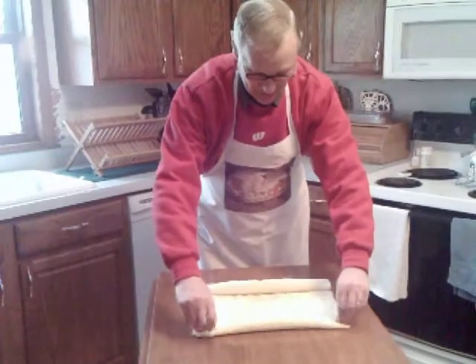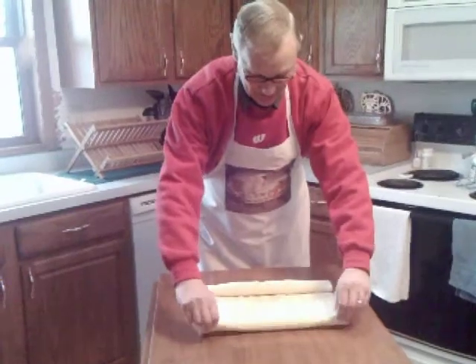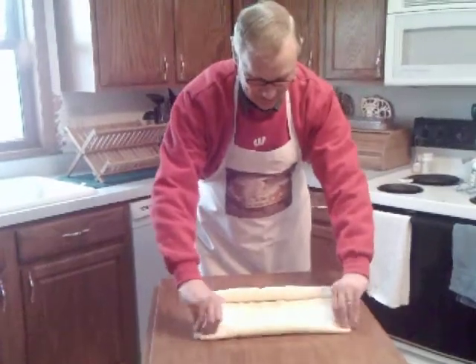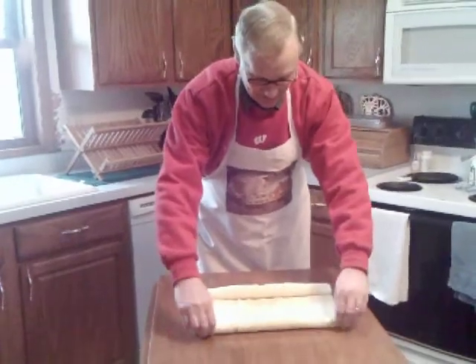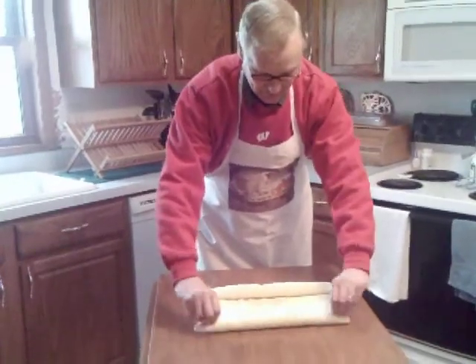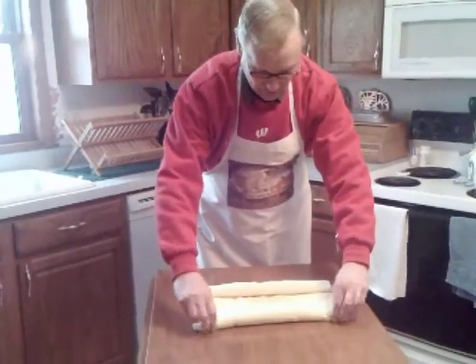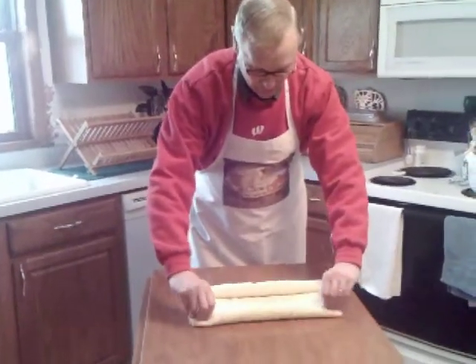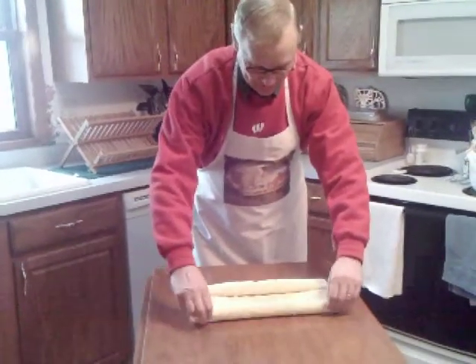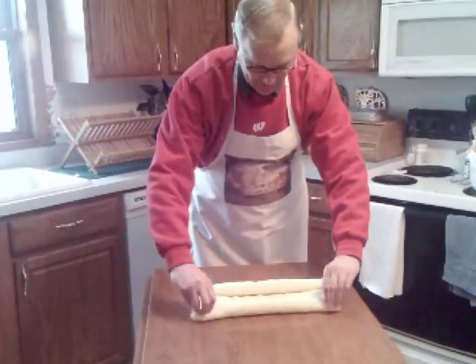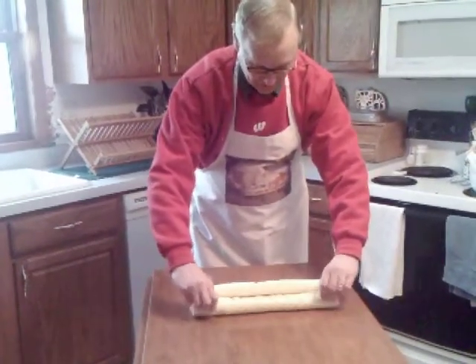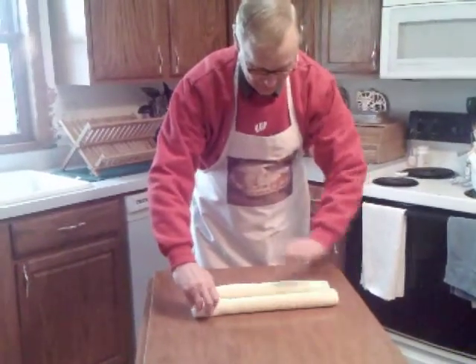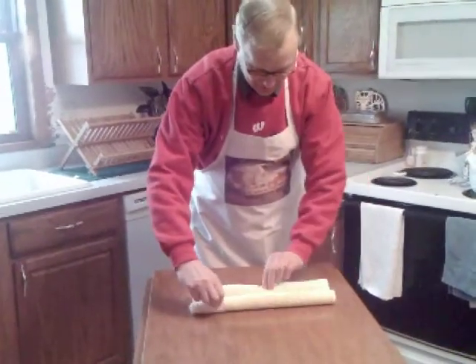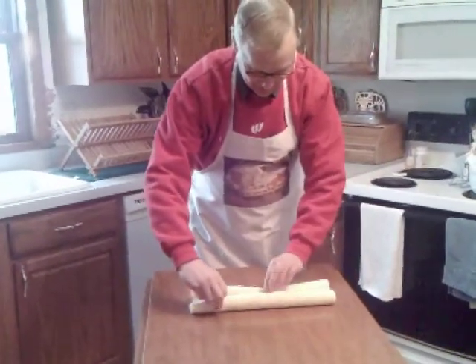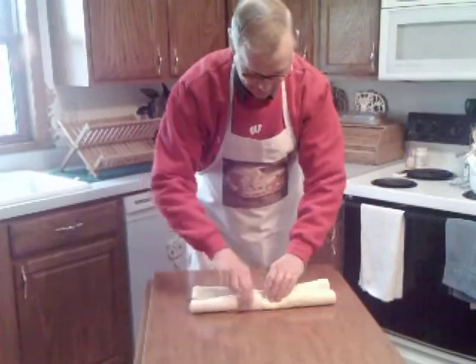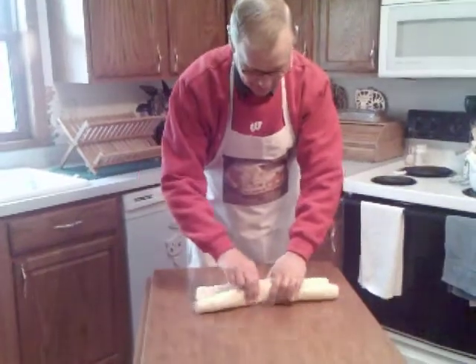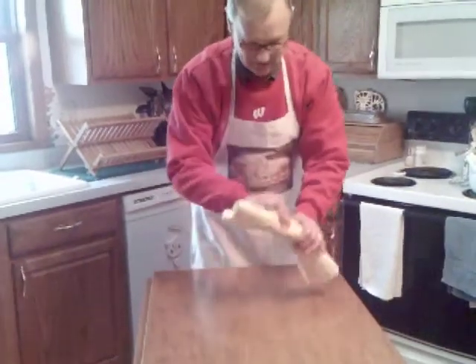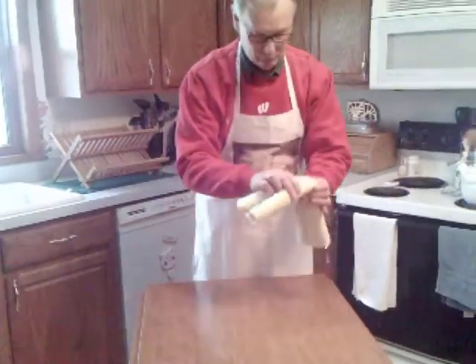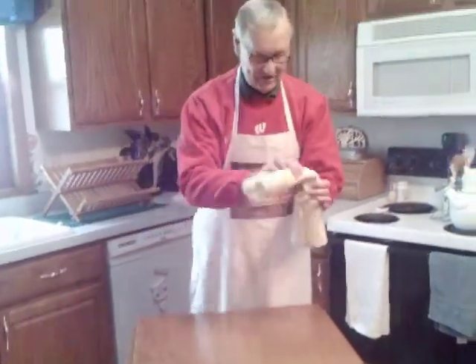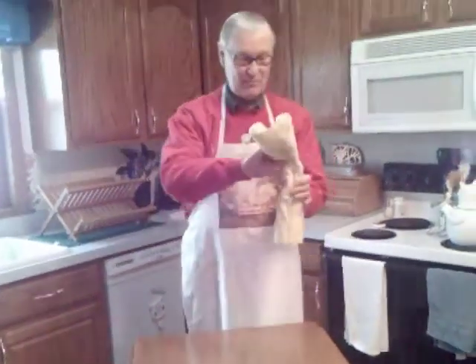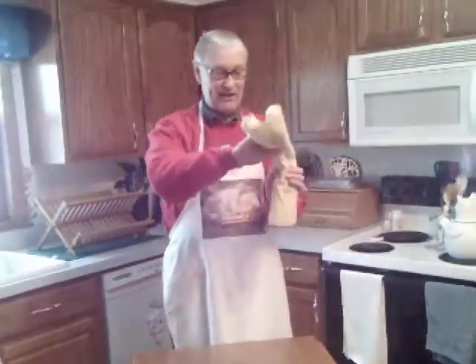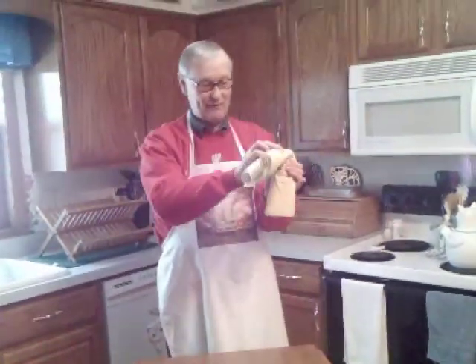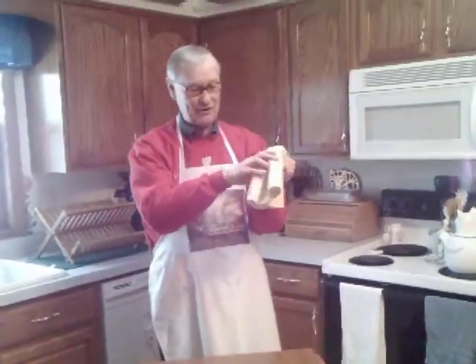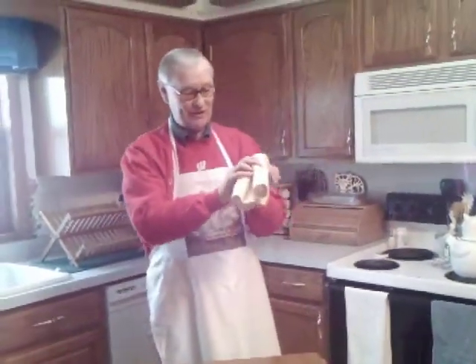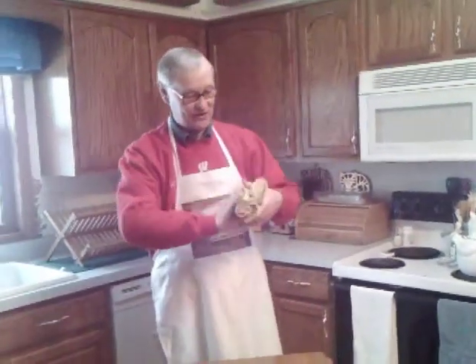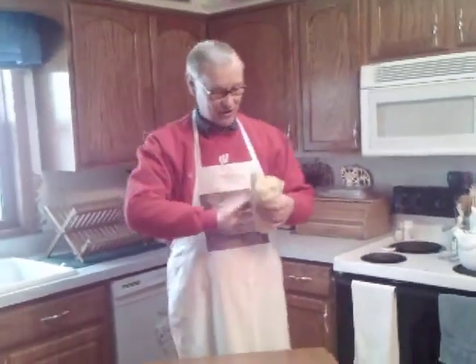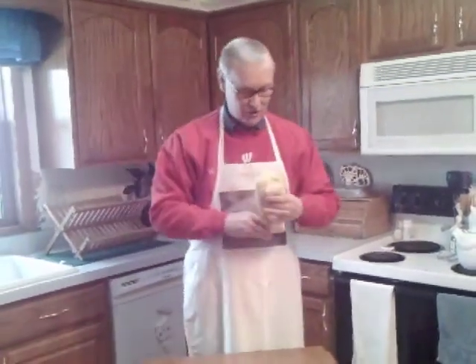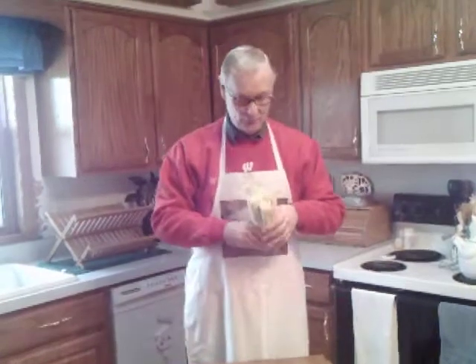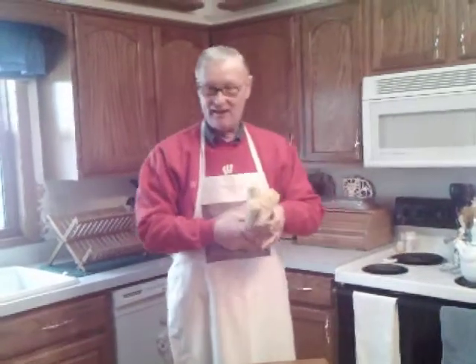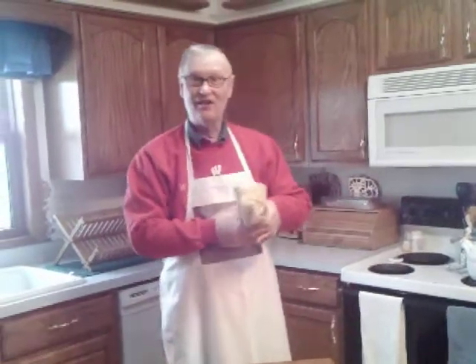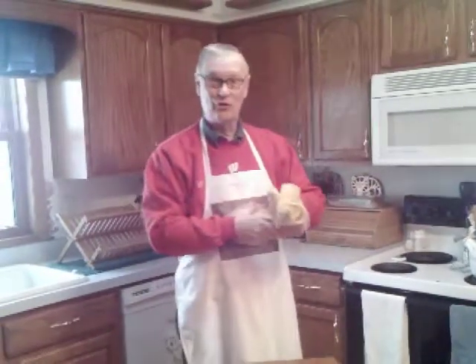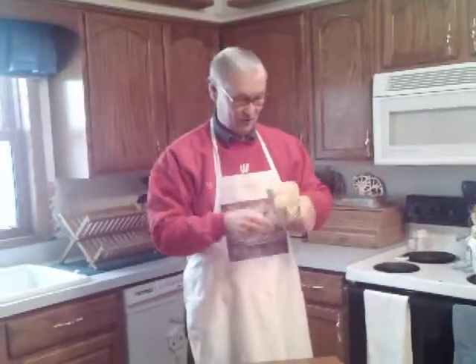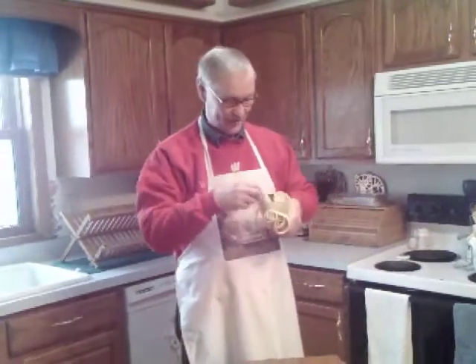You want these legs to meet right in about the middle like there. There you see I've got some really nice plump legs. So we fold this over like this so all four legs are showing right here.